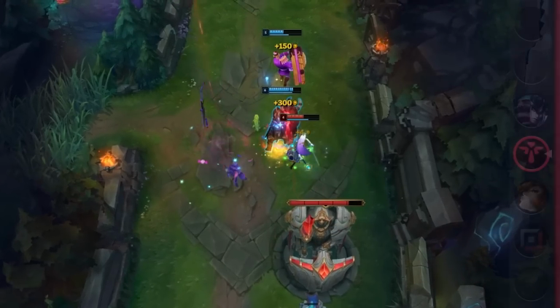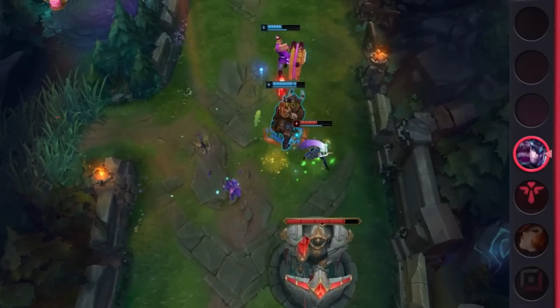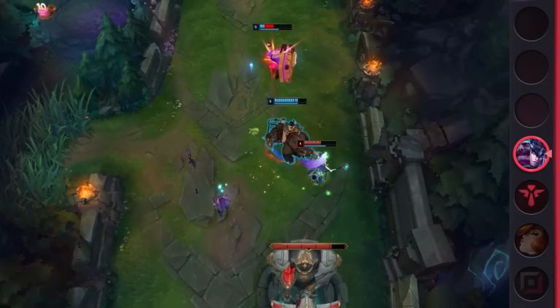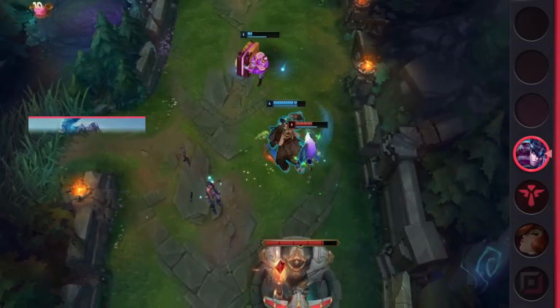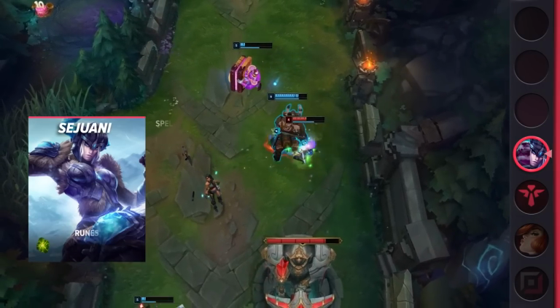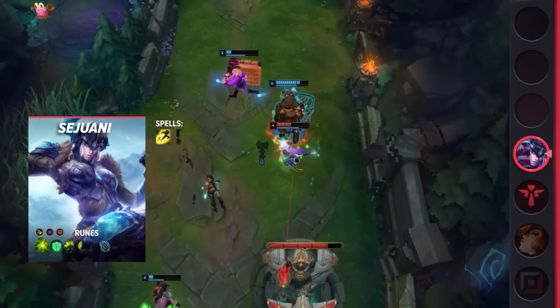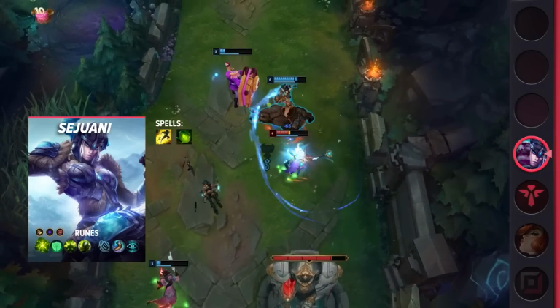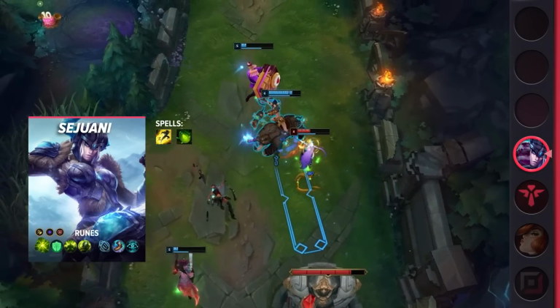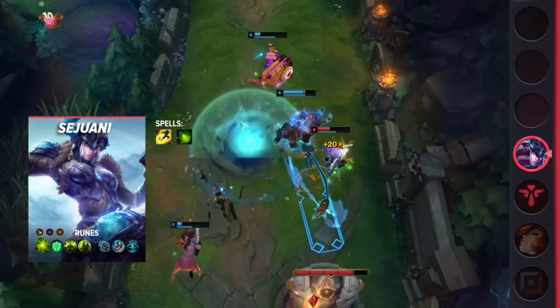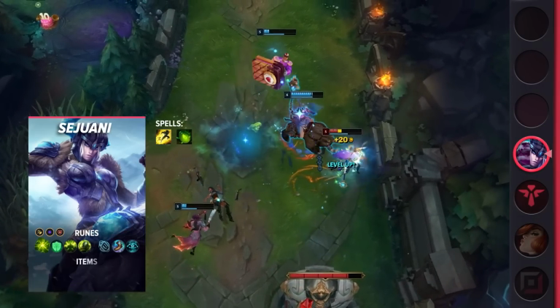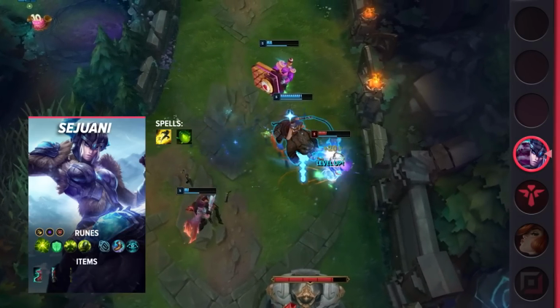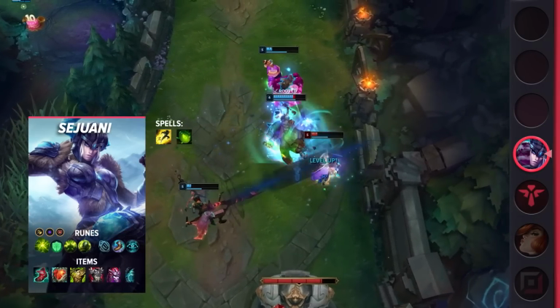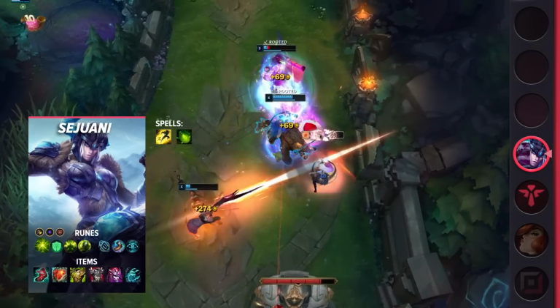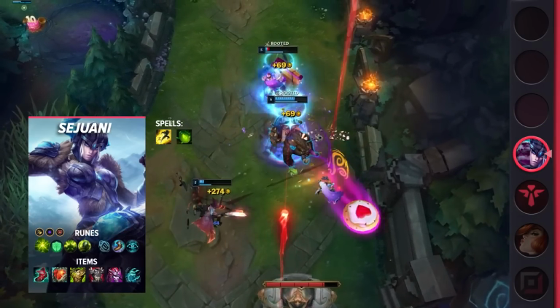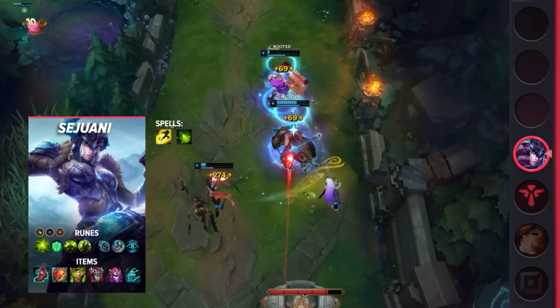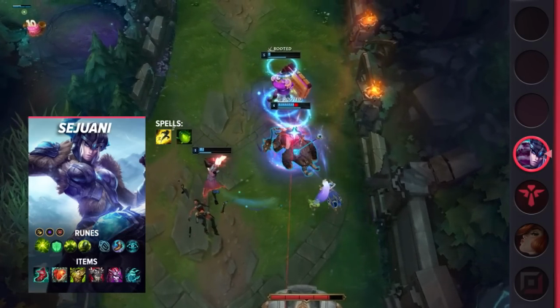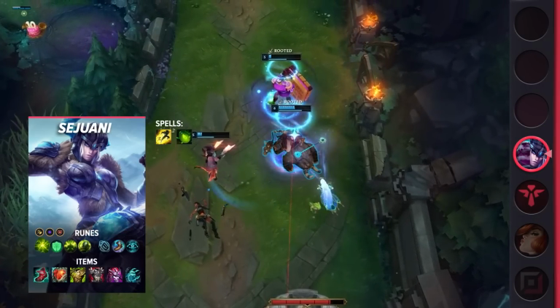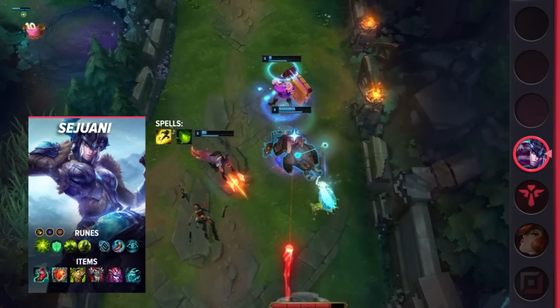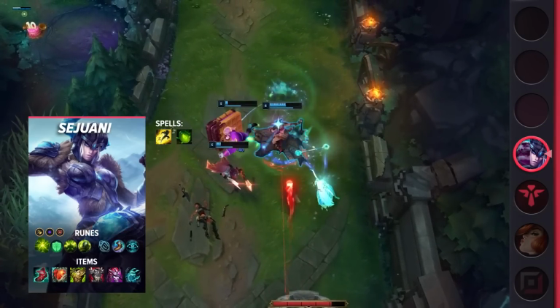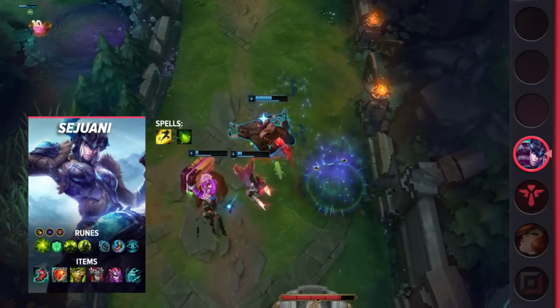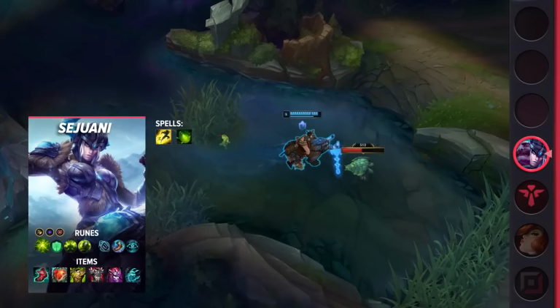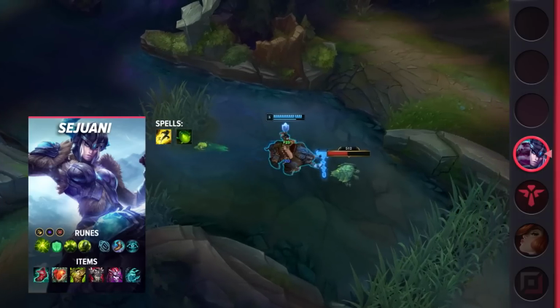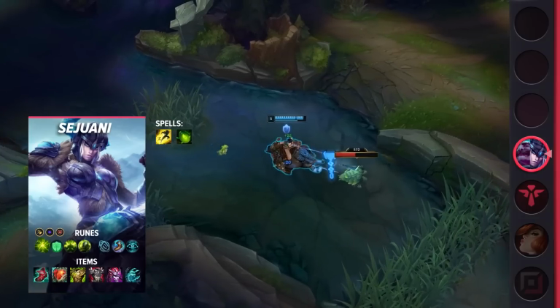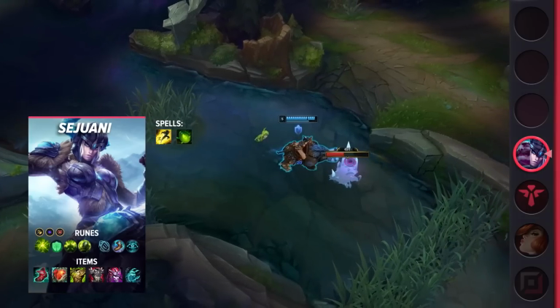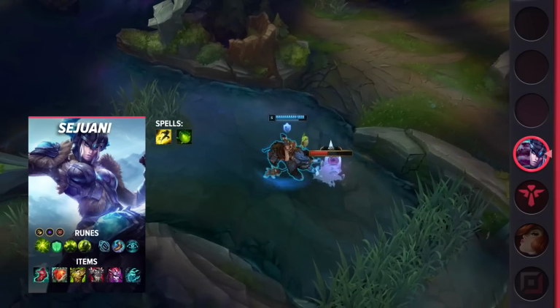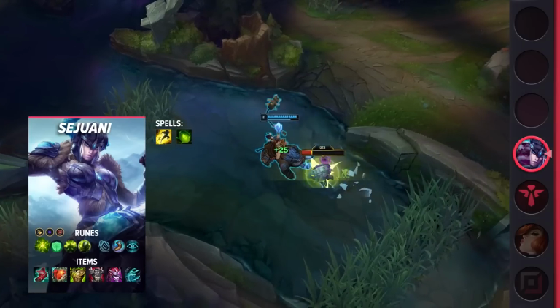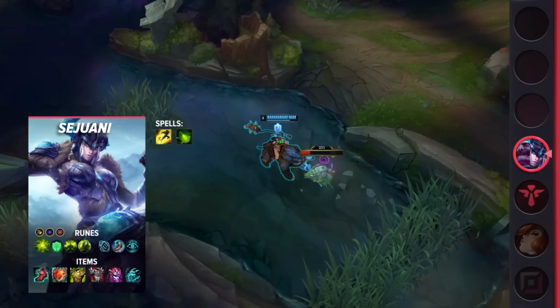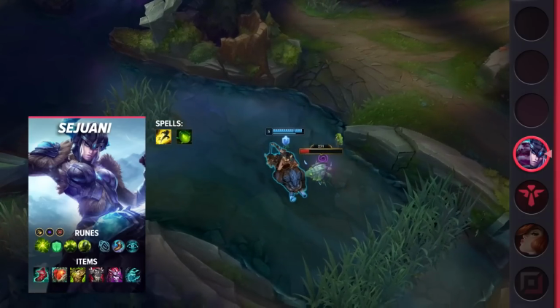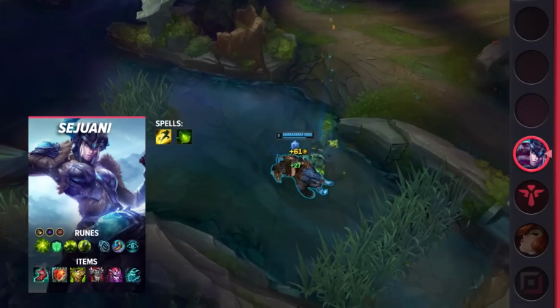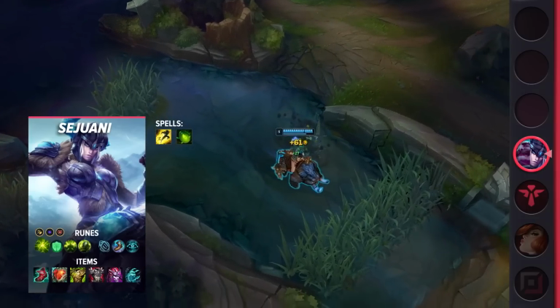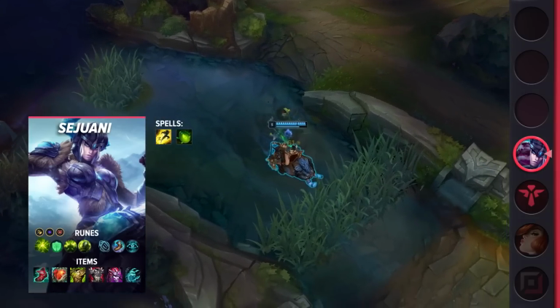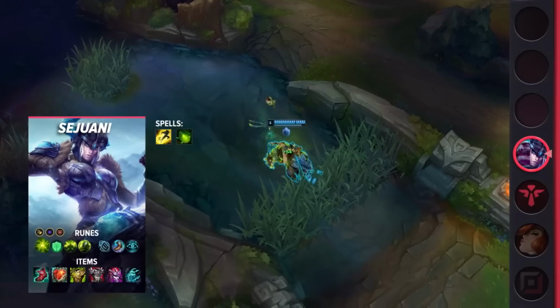Let's start by taking a look at Sejuani's build. For your summoner spells, you'll be going Flash and Smite. As for your runes, you'll be going for Aftershock, Font of Life, Conditioning, Overgrowth, Magical Footwear, and Cosmic Insight. These runes will help you stay extra tanky in the early game while also healing your team a ton with Font of Life later on.